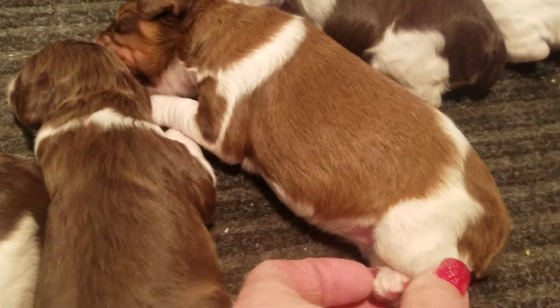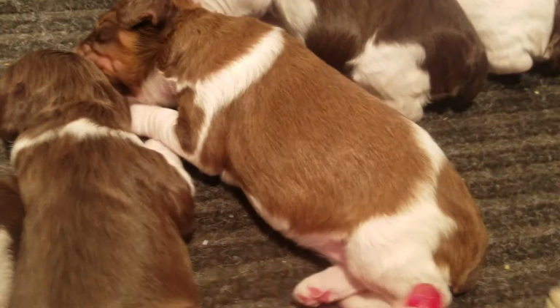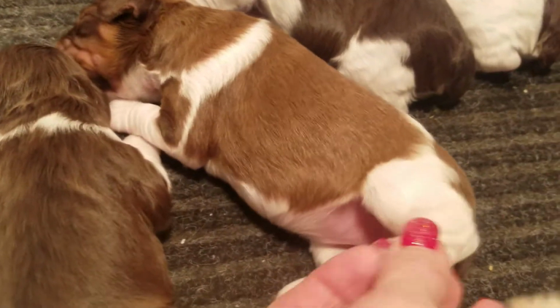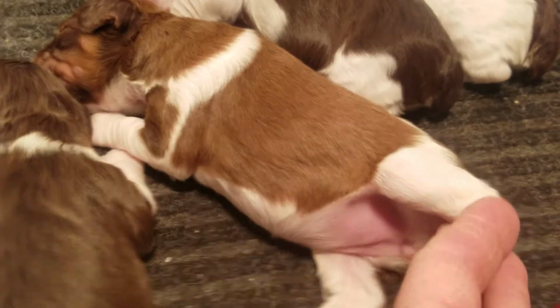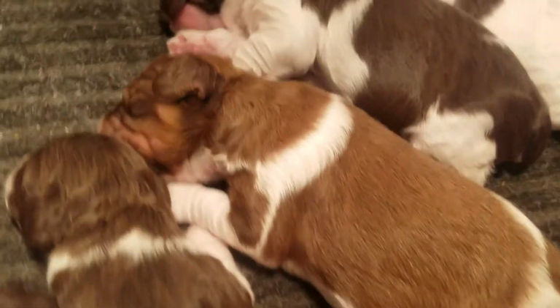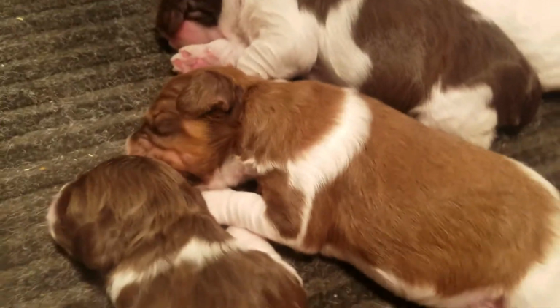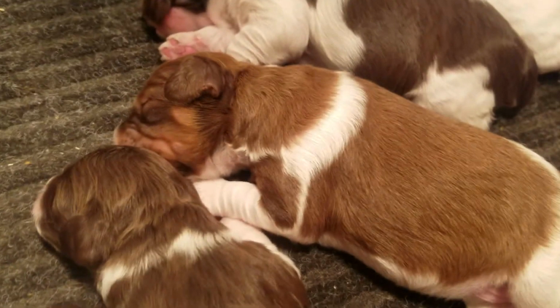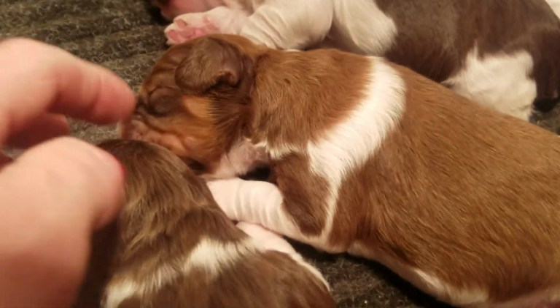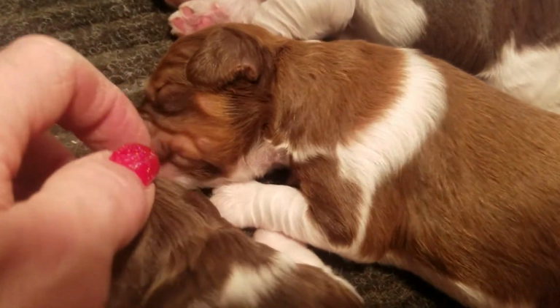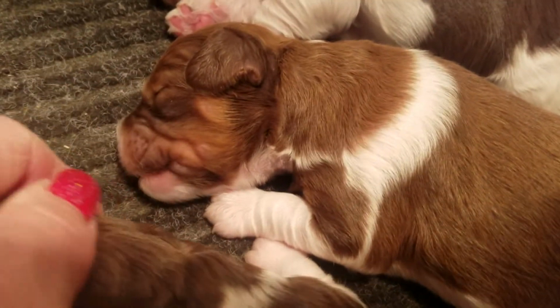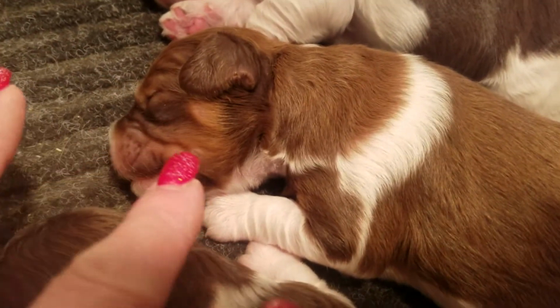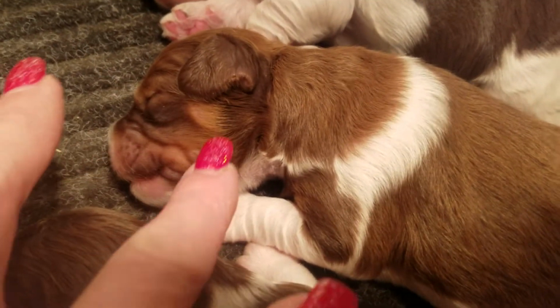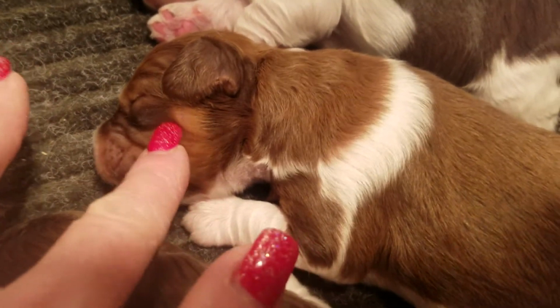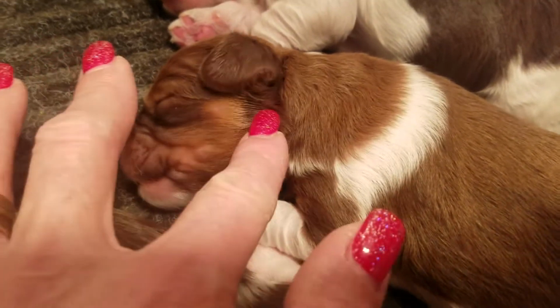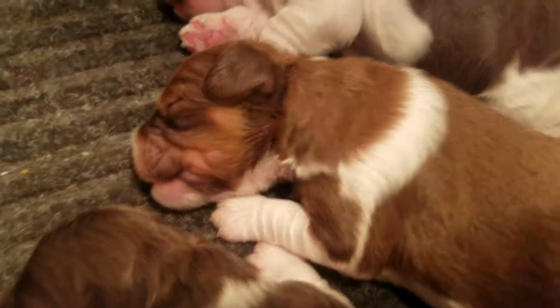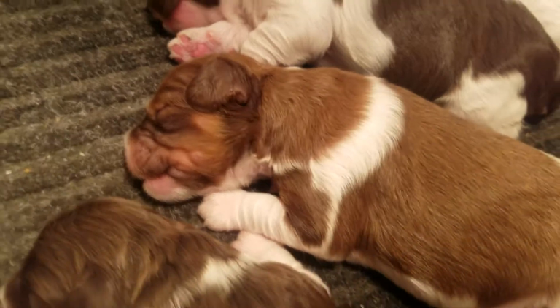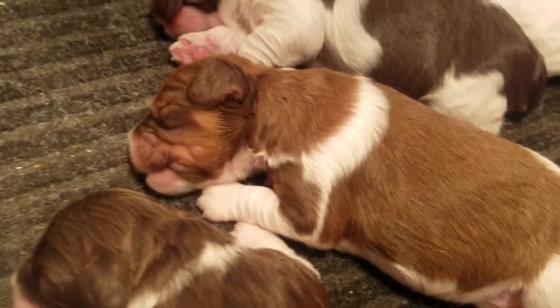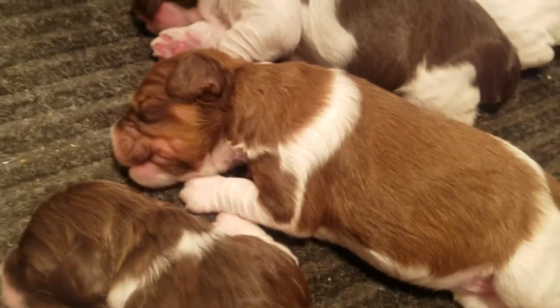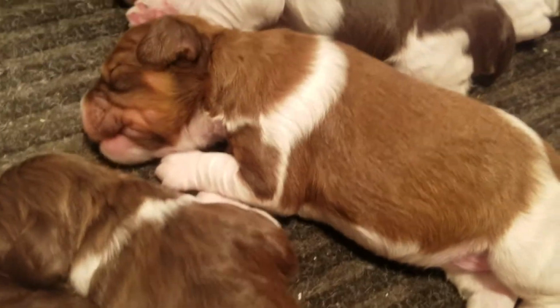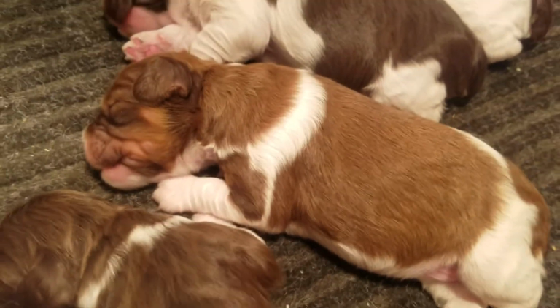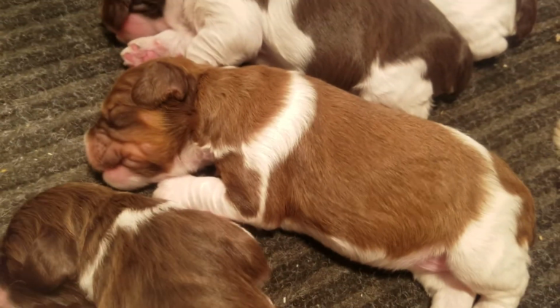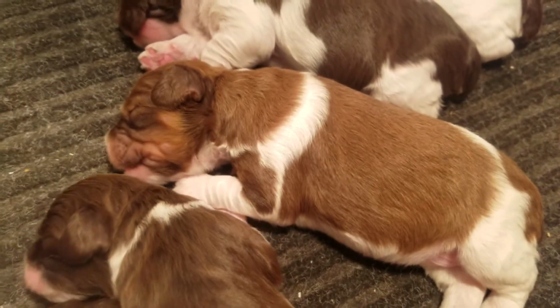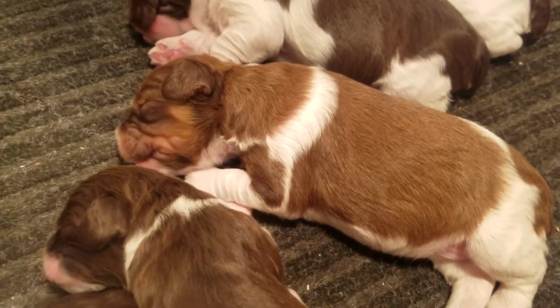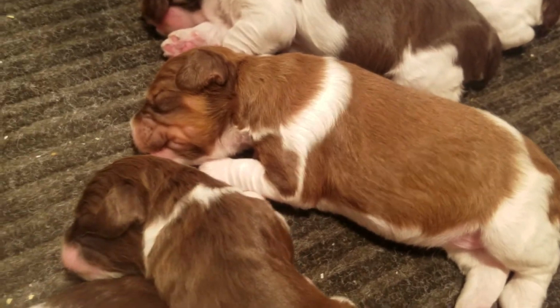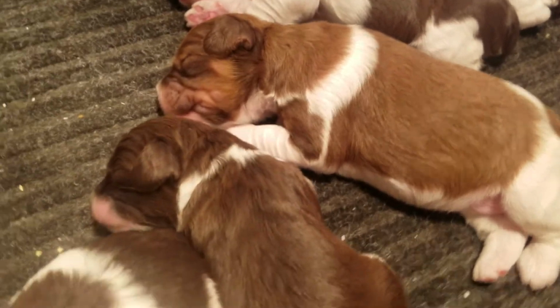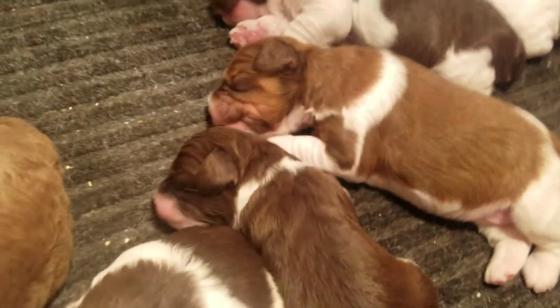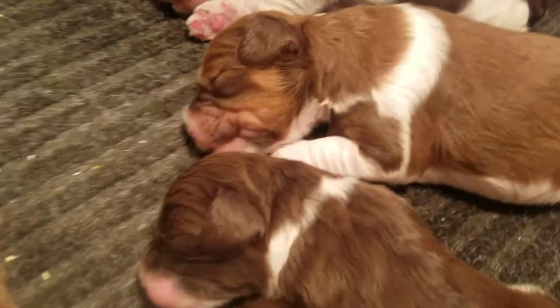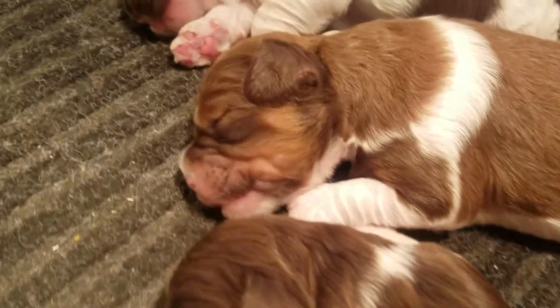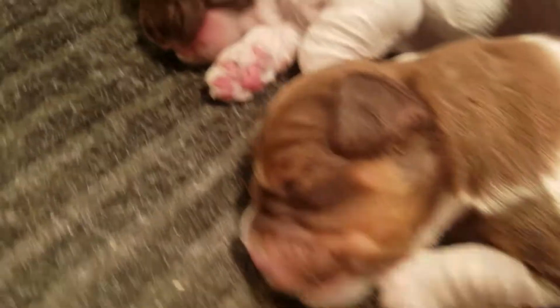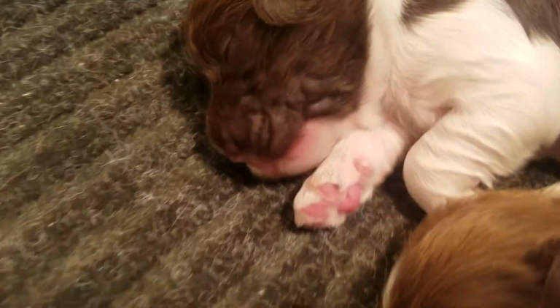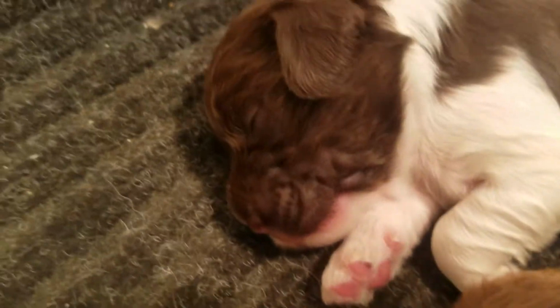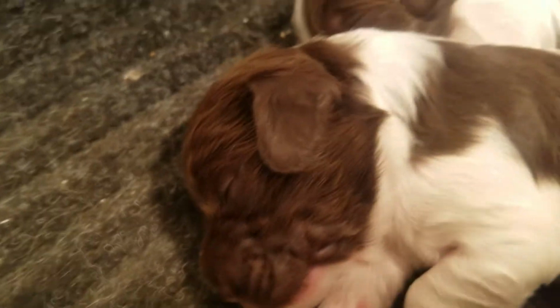And this chocolate sable in white is the girl, and you can actually see a lighter patch on the cheek. And there's the boy.